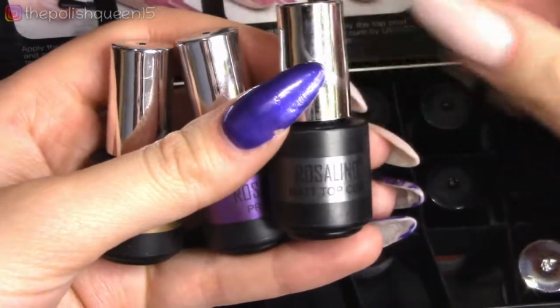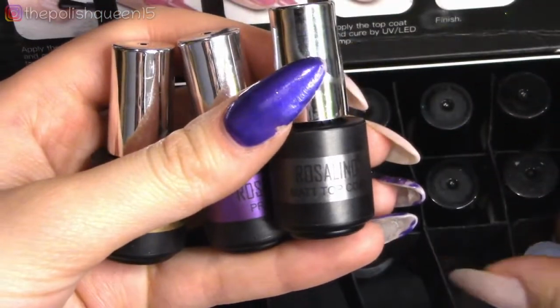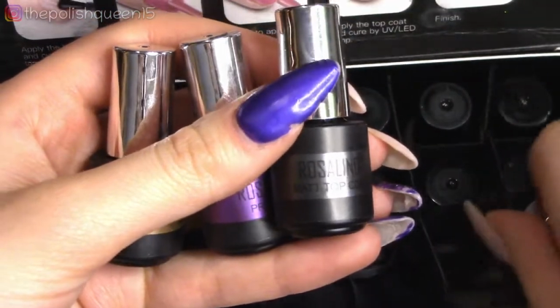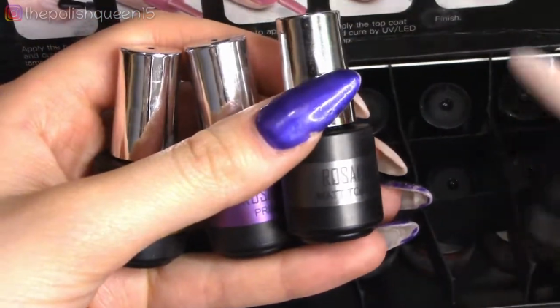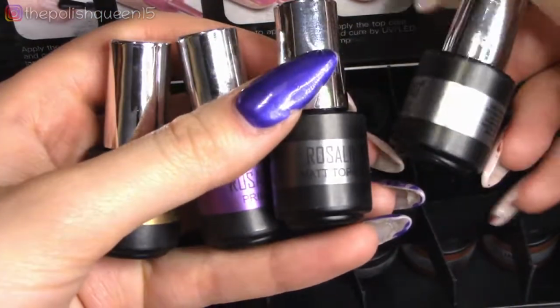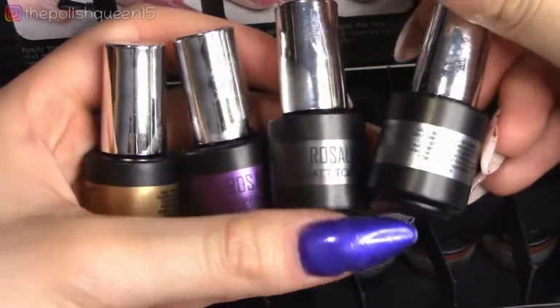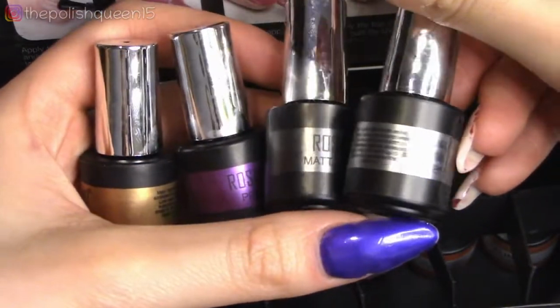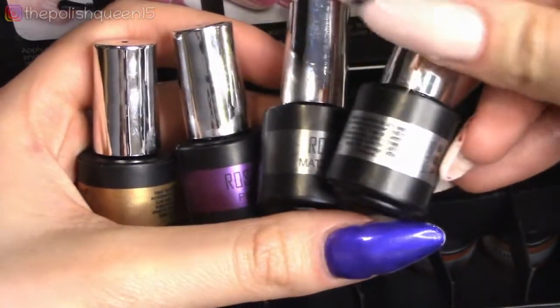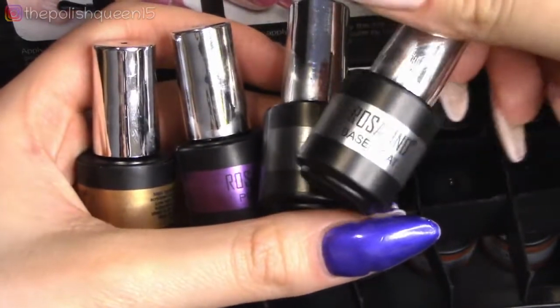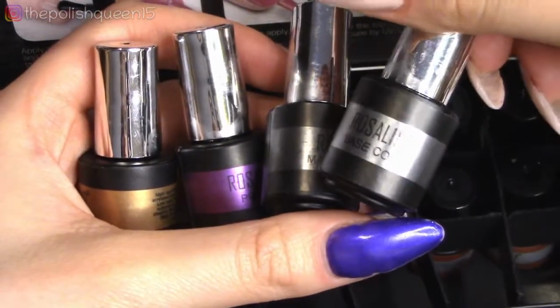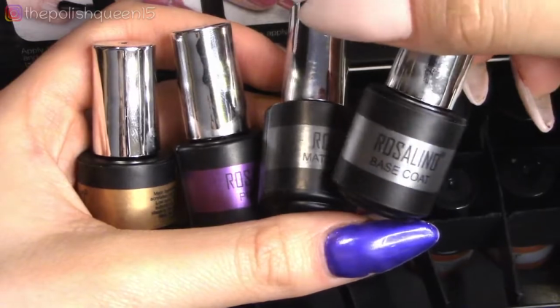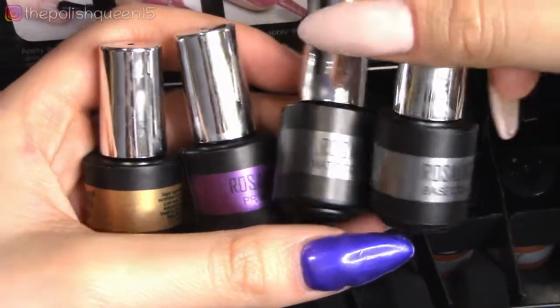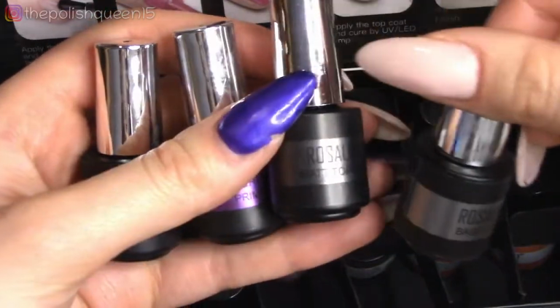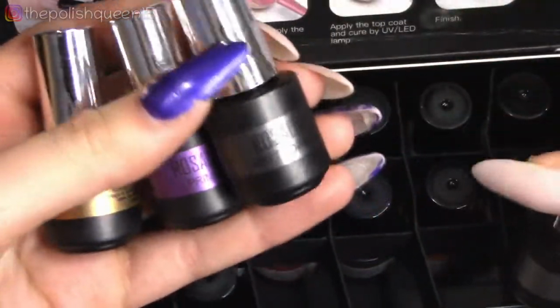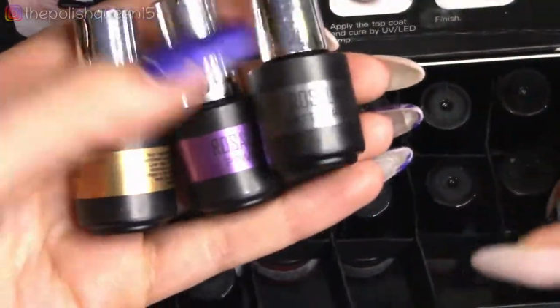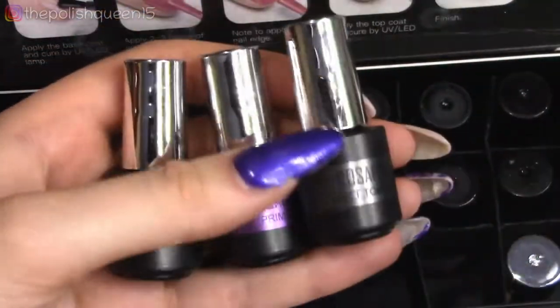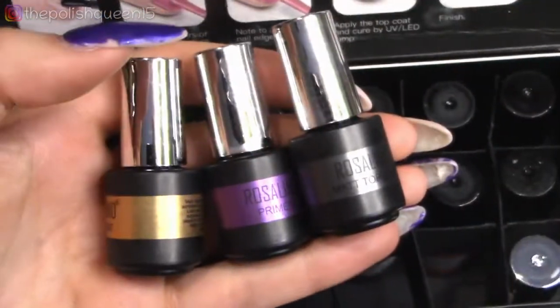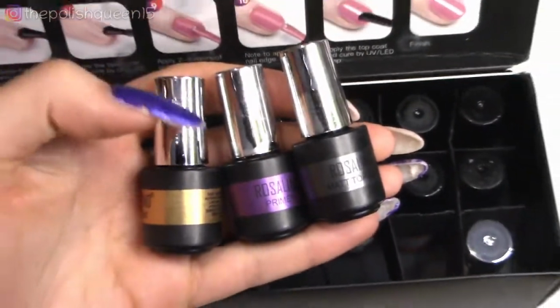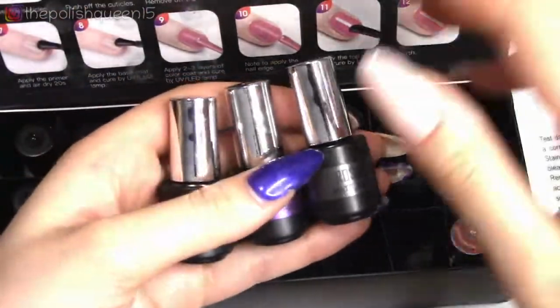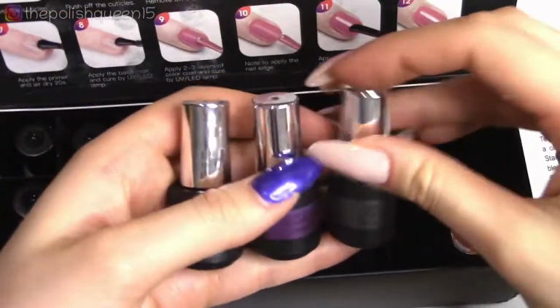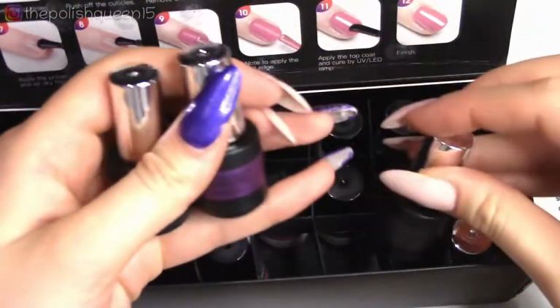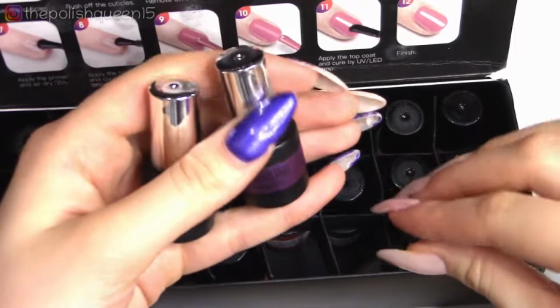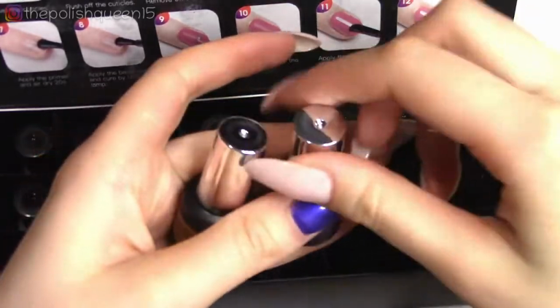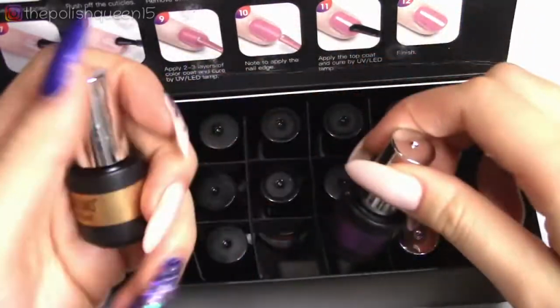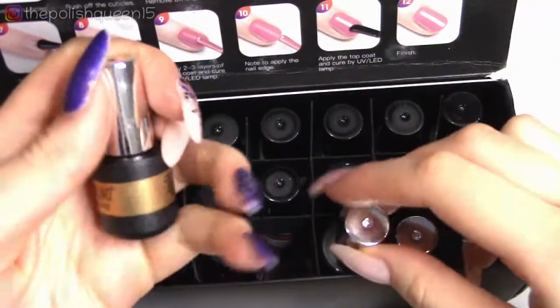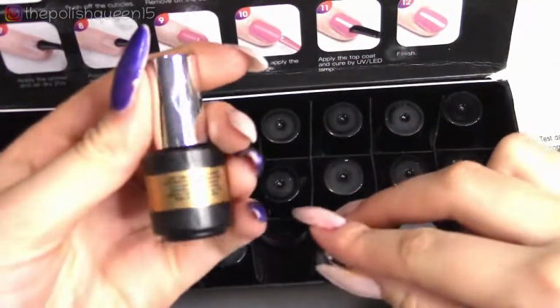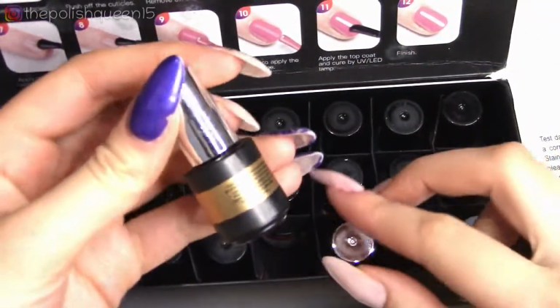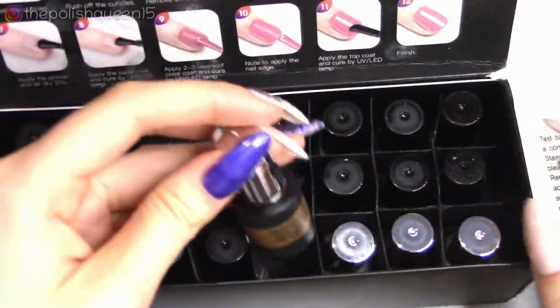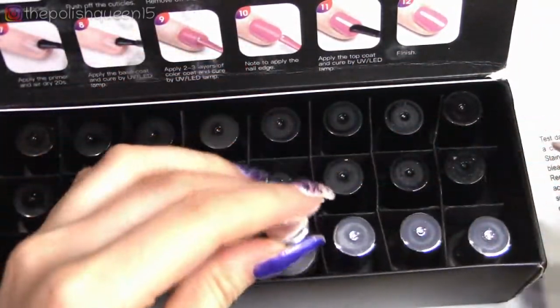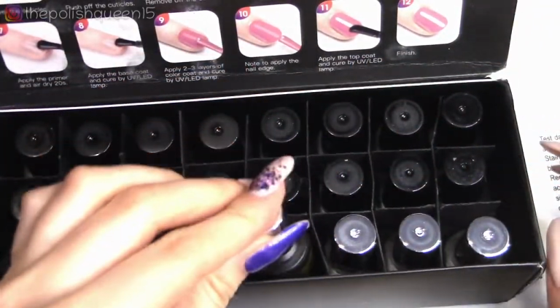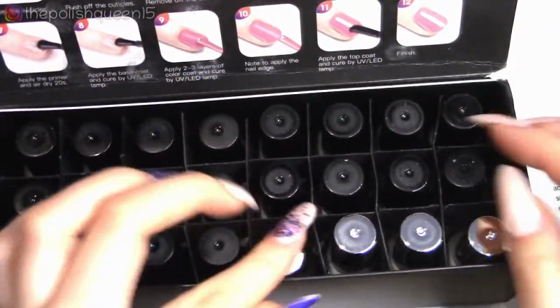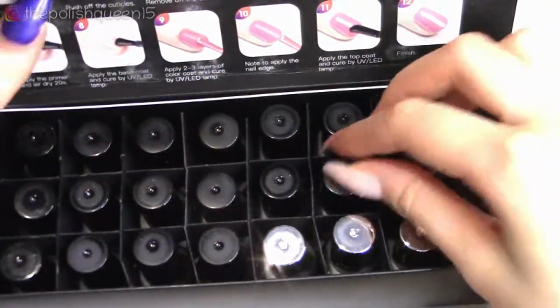You have a matte top coat and this must be the base coat. Yes, this is the base coat. It does help that these bottles over here are in a shiny top so you can tell that they are different than the rest of the colors.